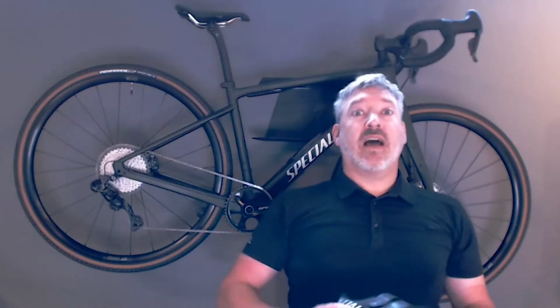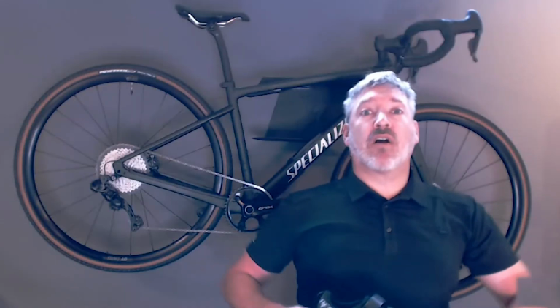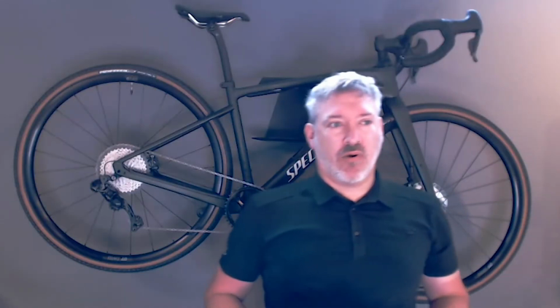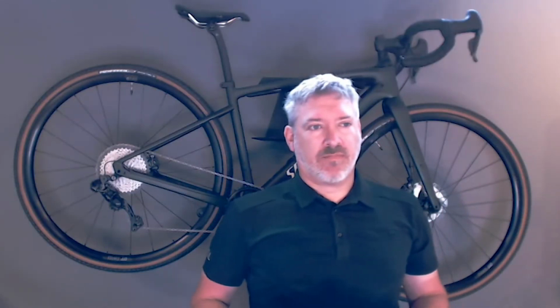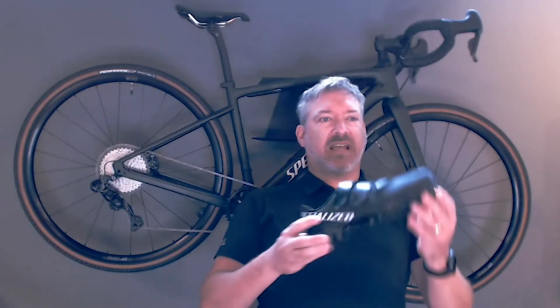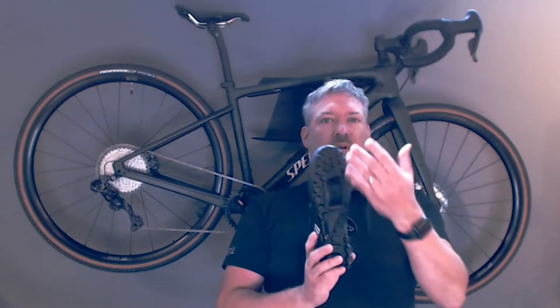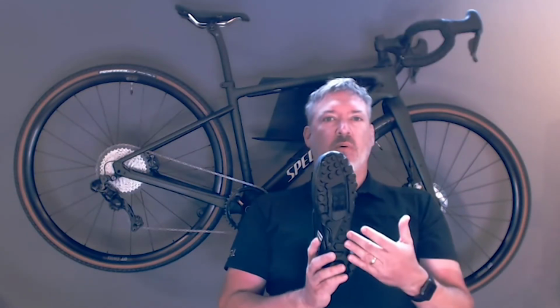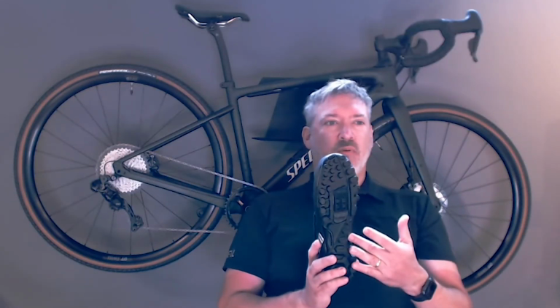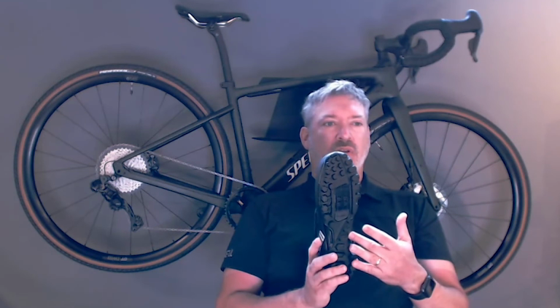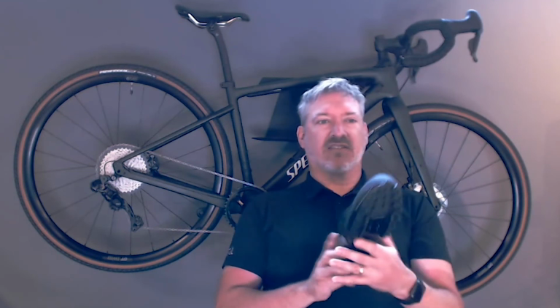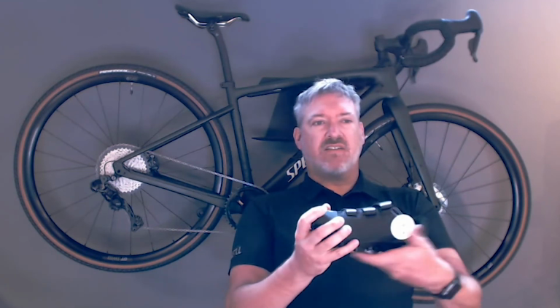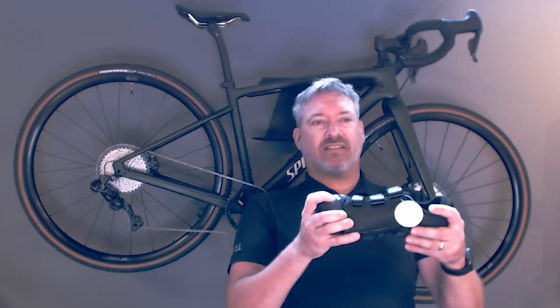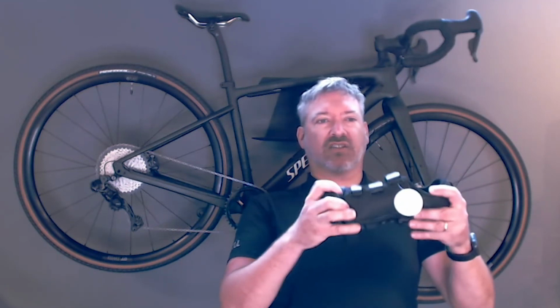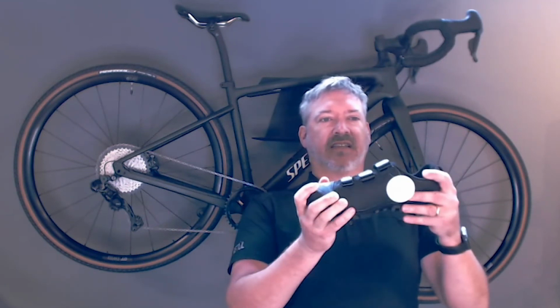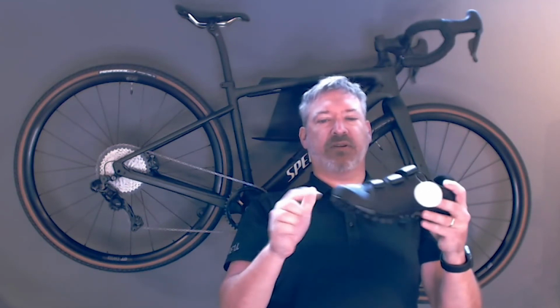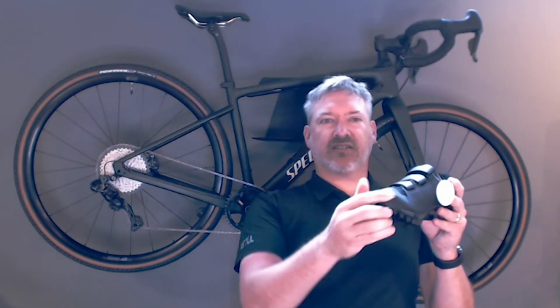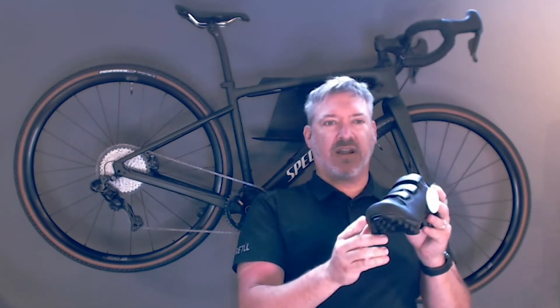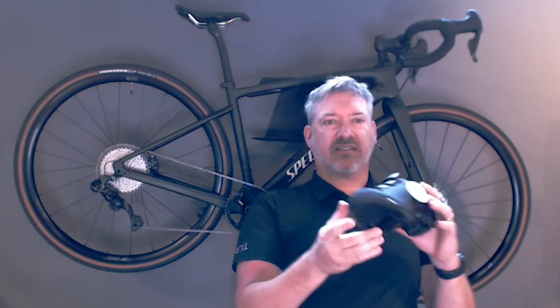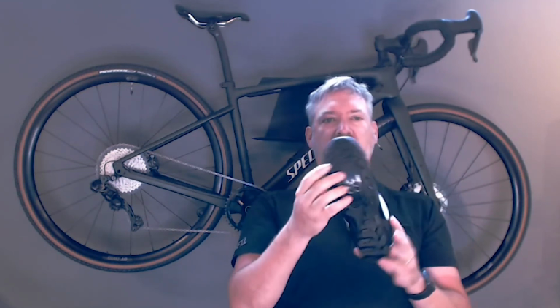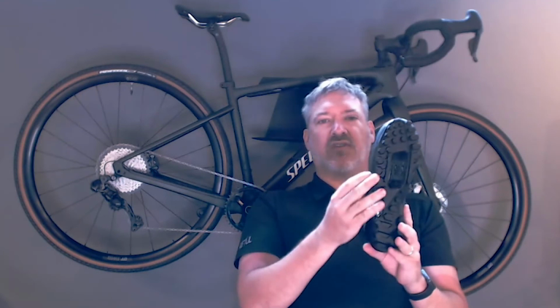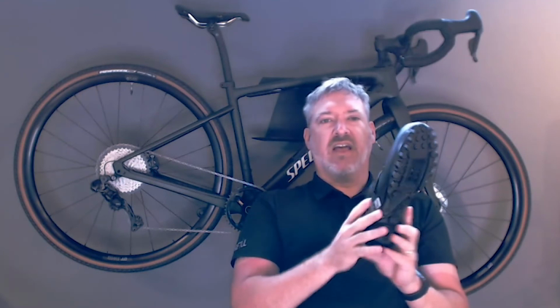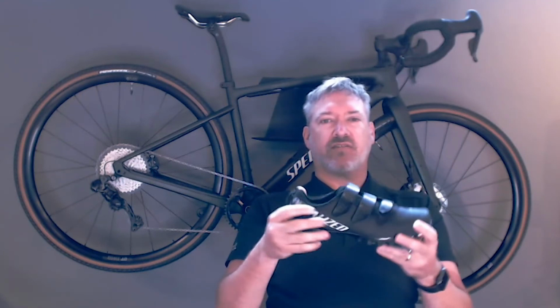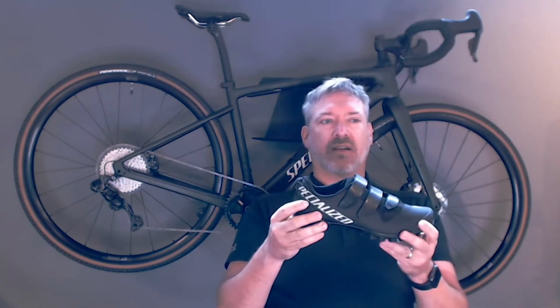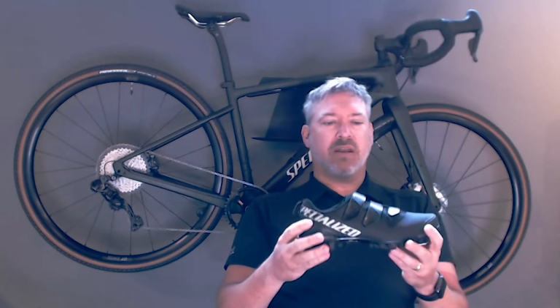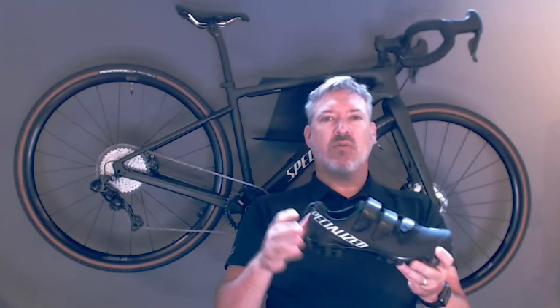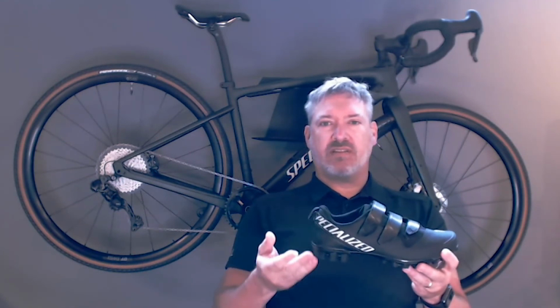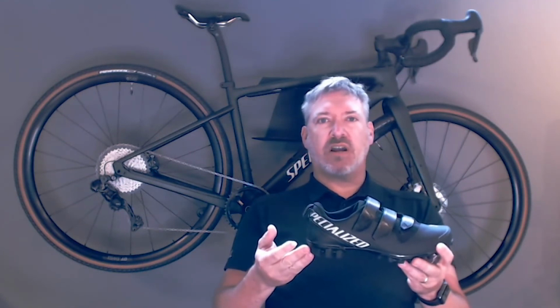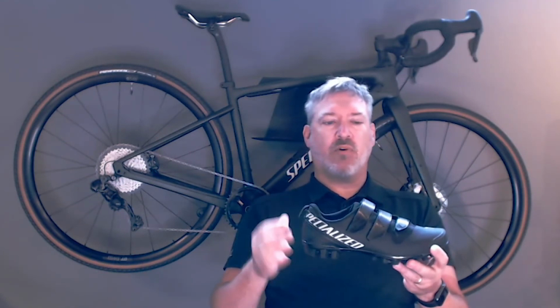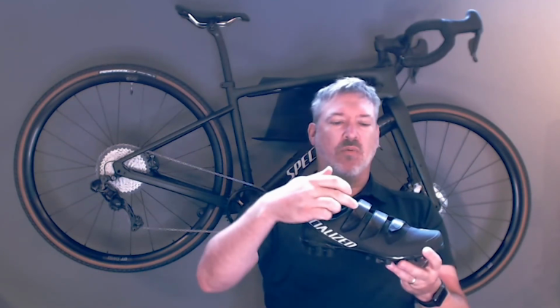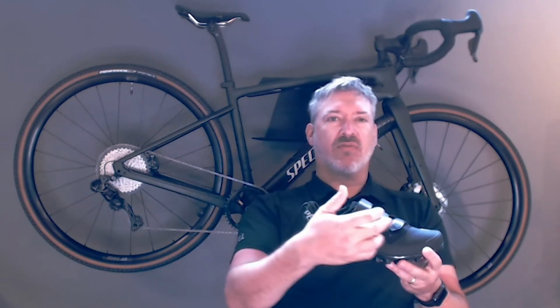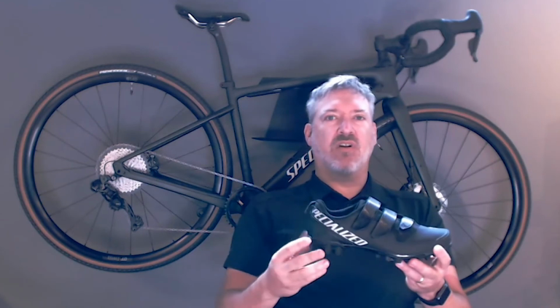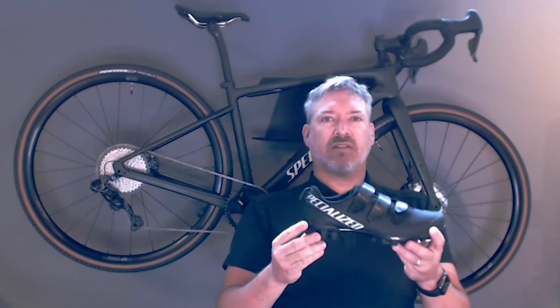The Recon 1.0 uses the same outsole as the 2.0 with stride toe flex technology, TPU protection on the front, and slipknot ground tread for great durability — but now, at the starting price point, it features three Velcro straps.